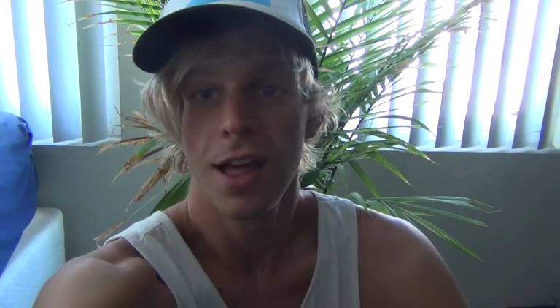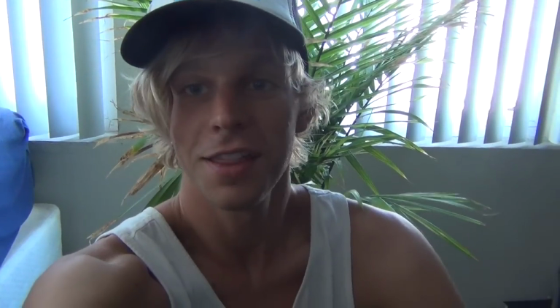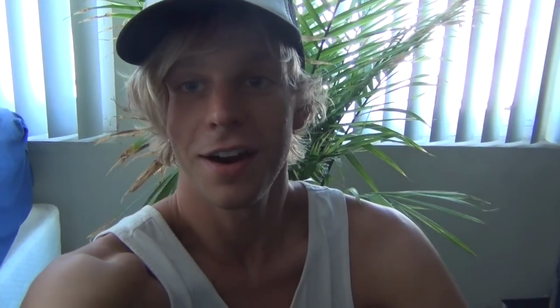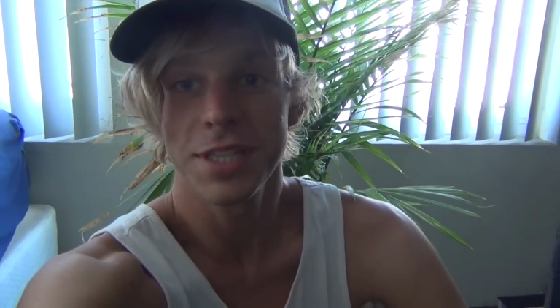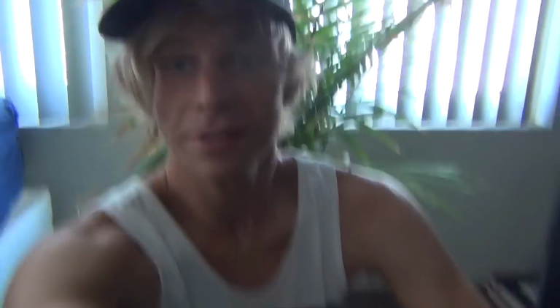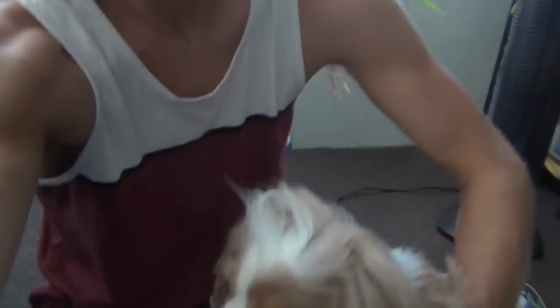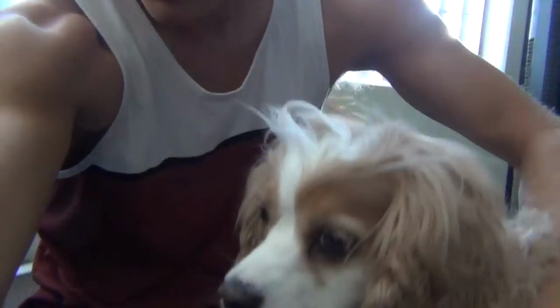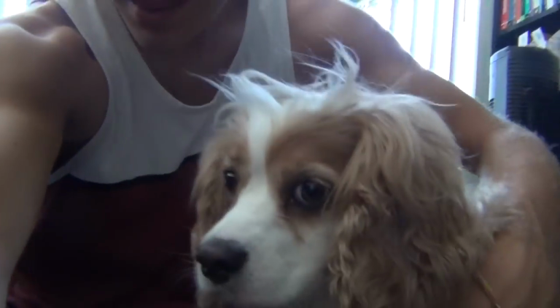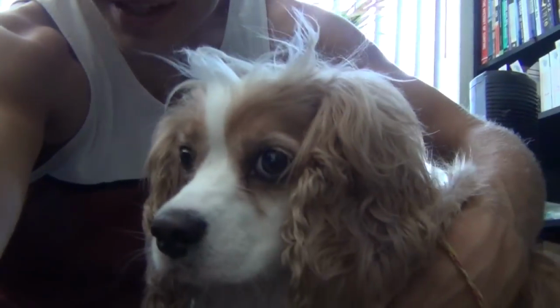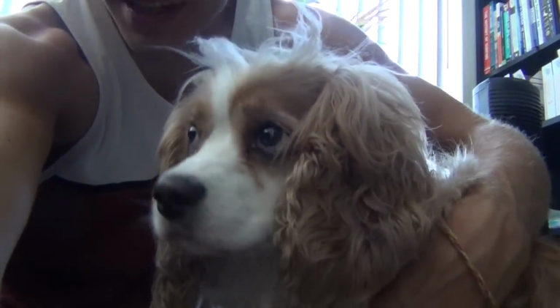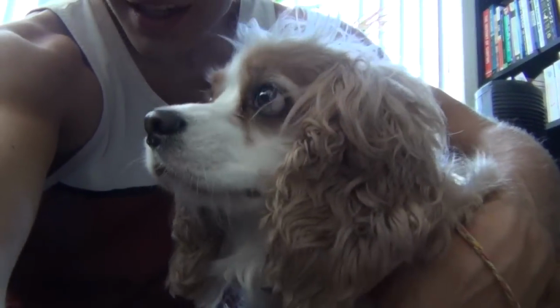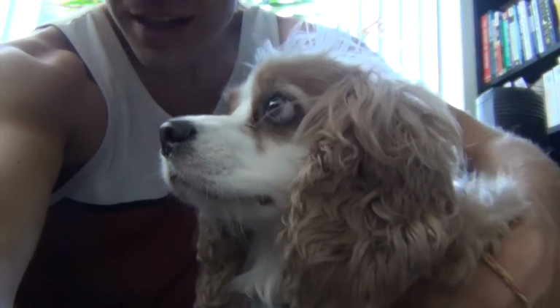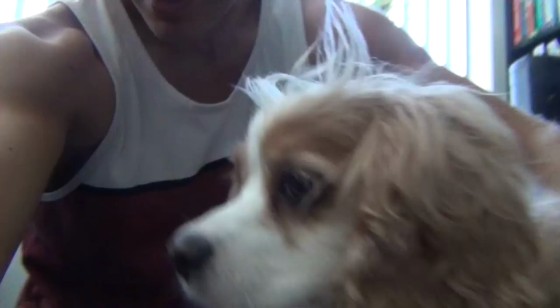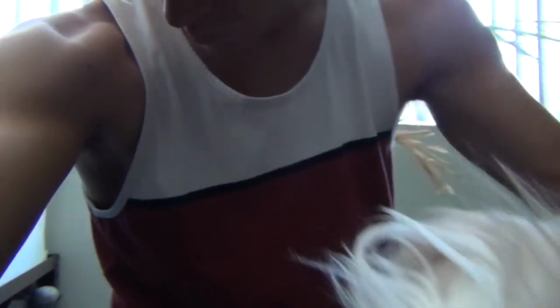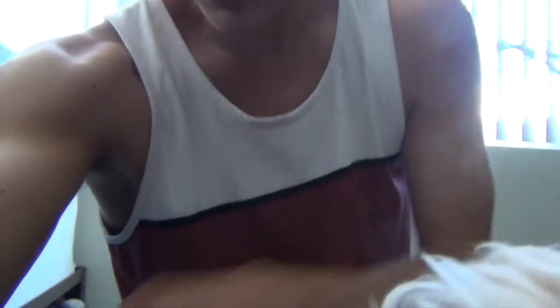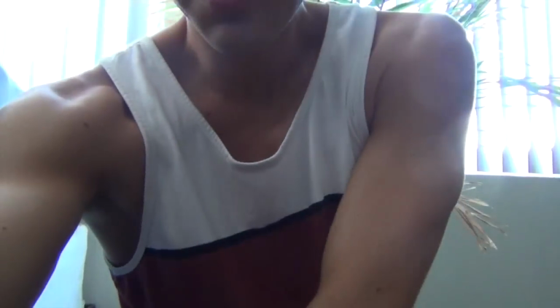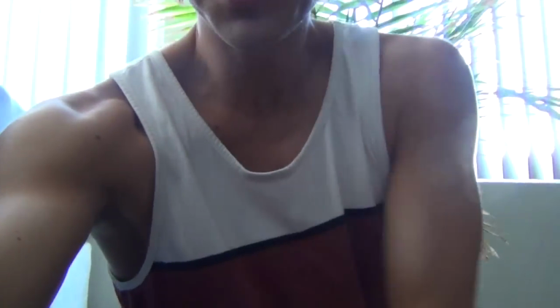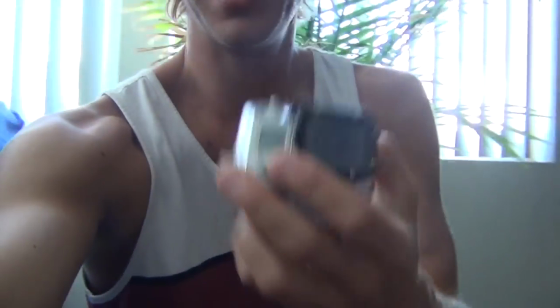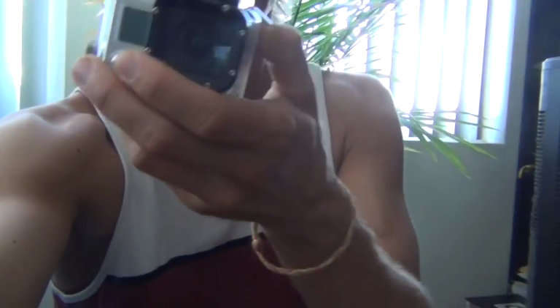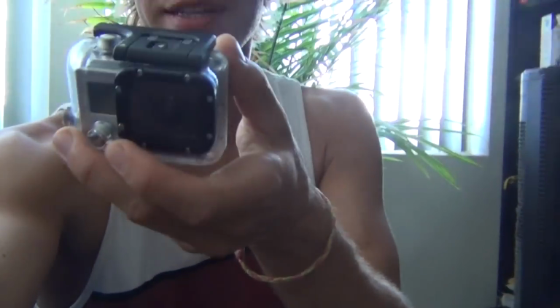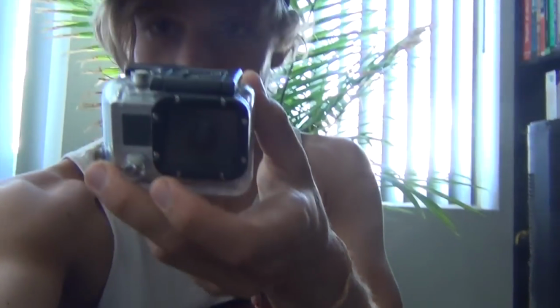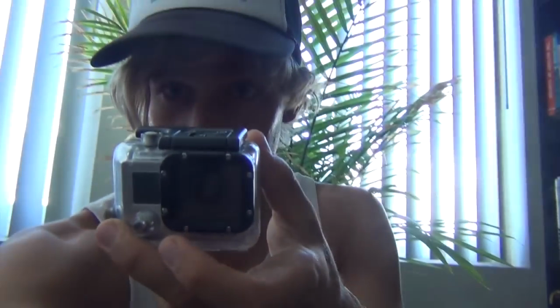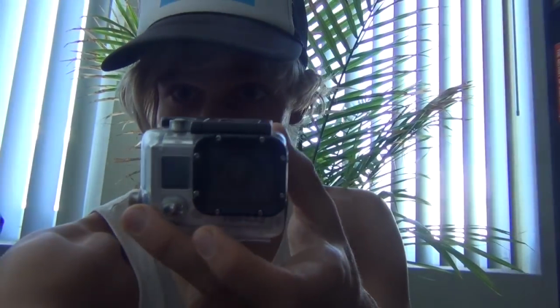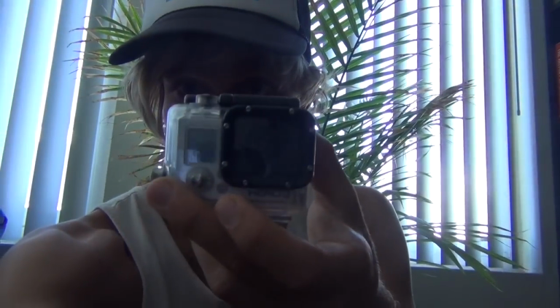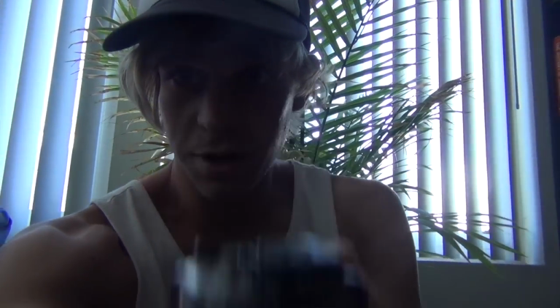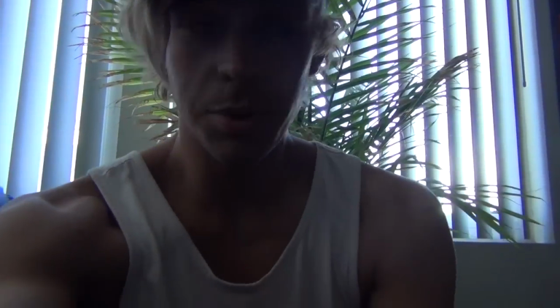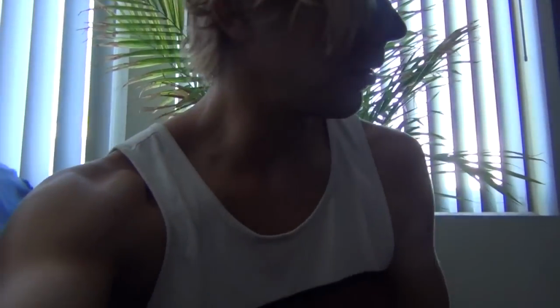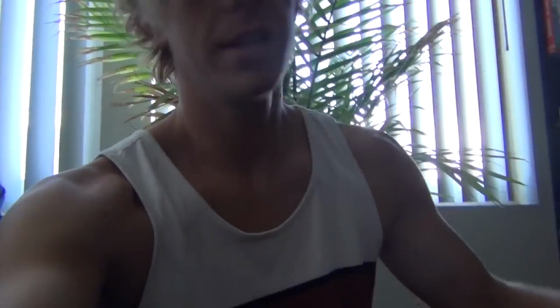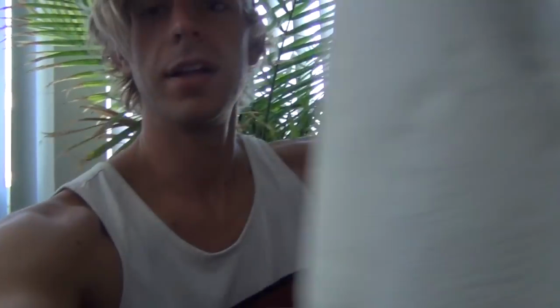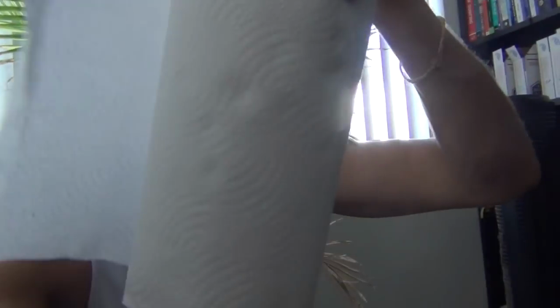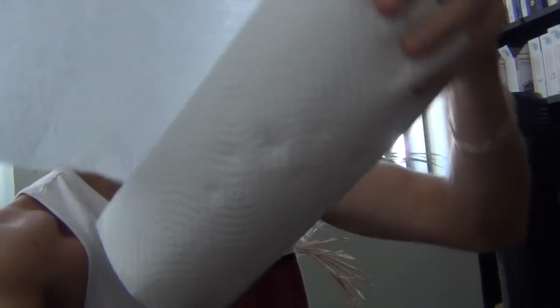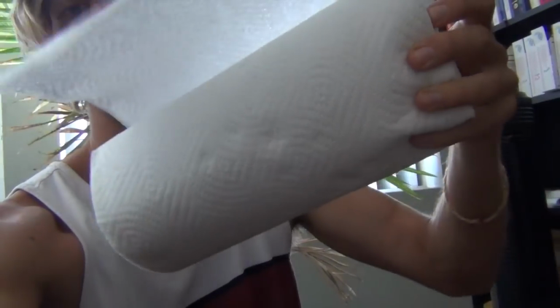Hey there, I'm Steve, this is Izzy, and today we're going to show you how to make anti-fog strips for your GoPro out of paper towel.